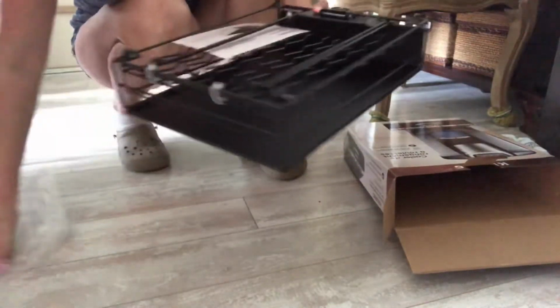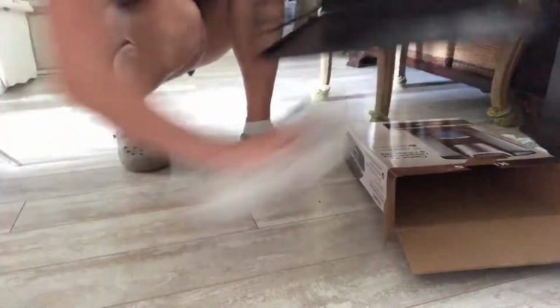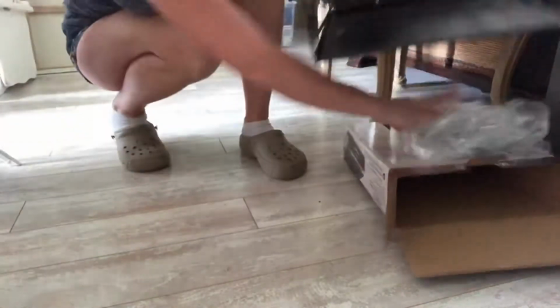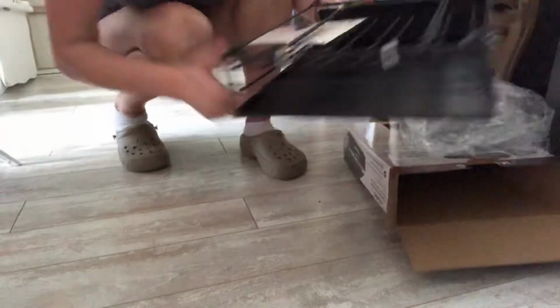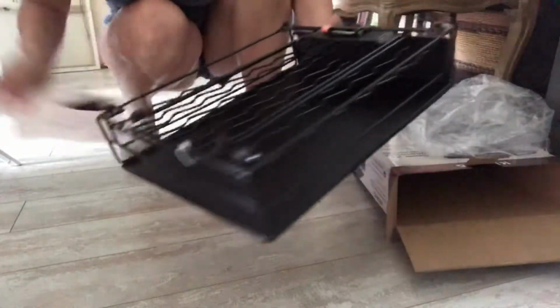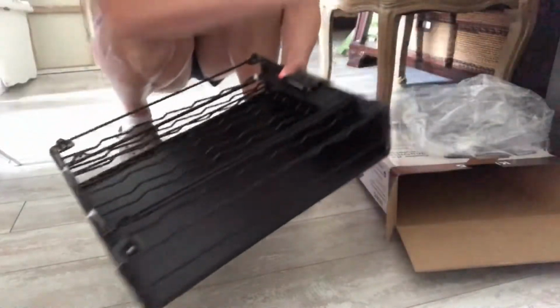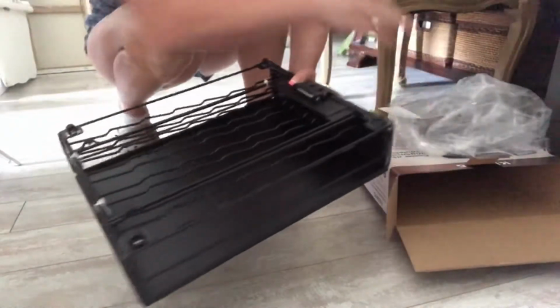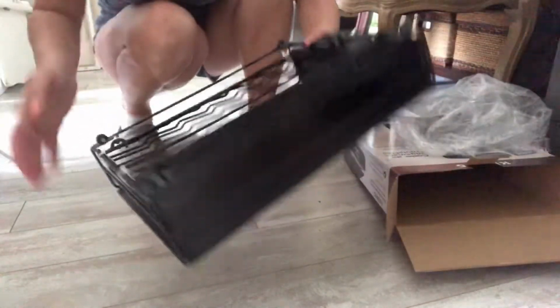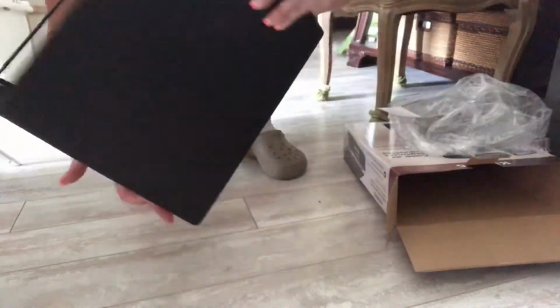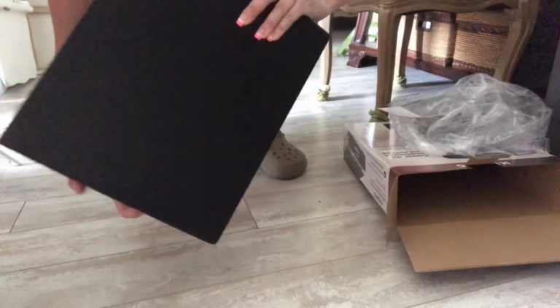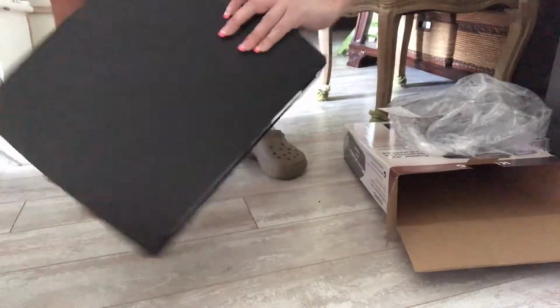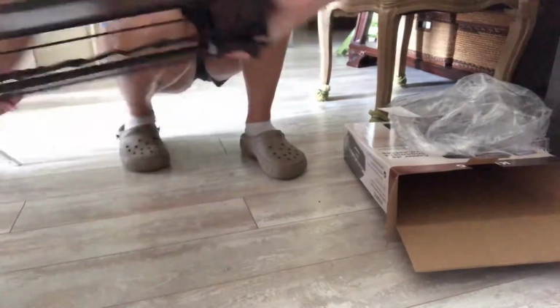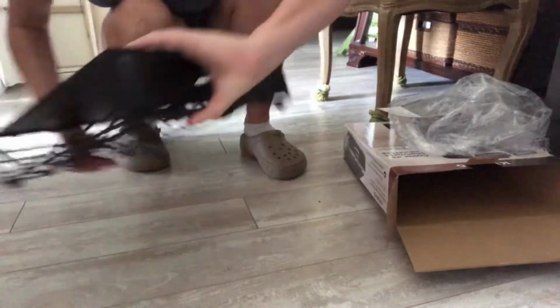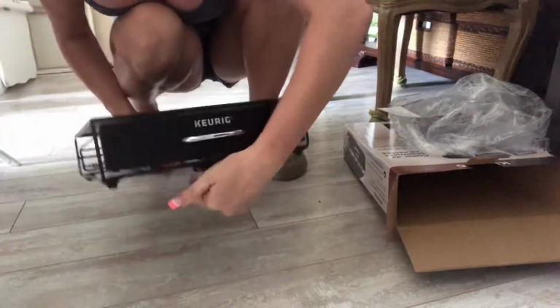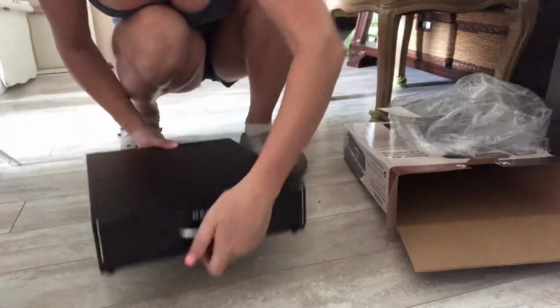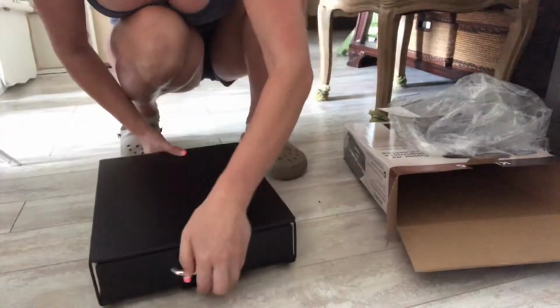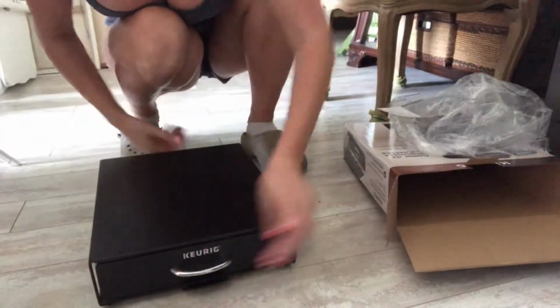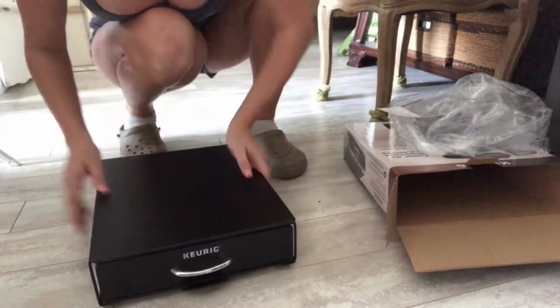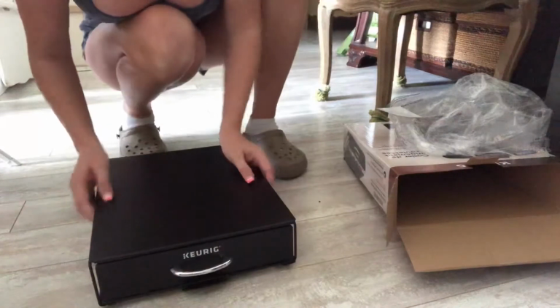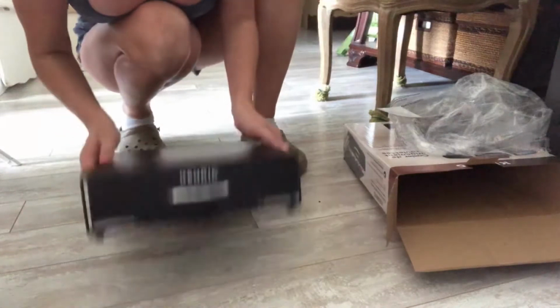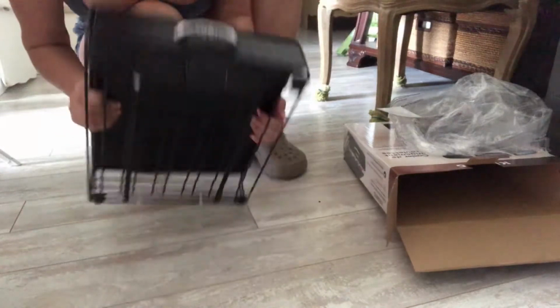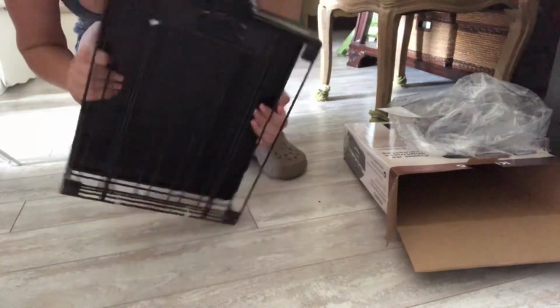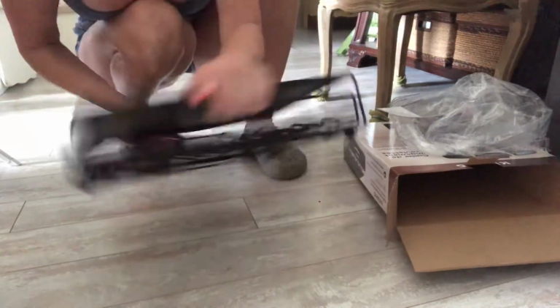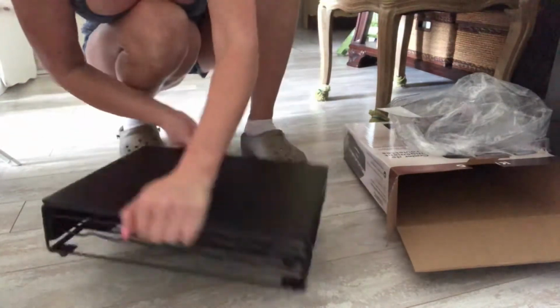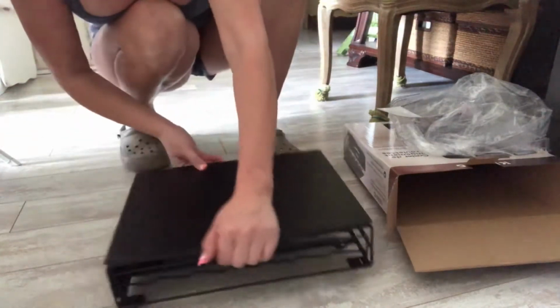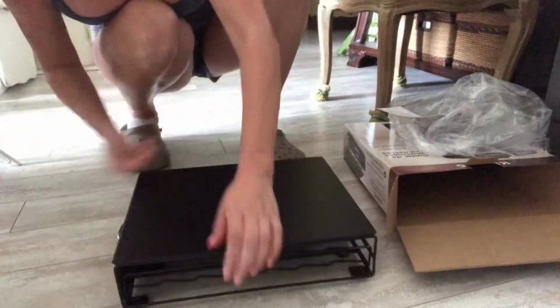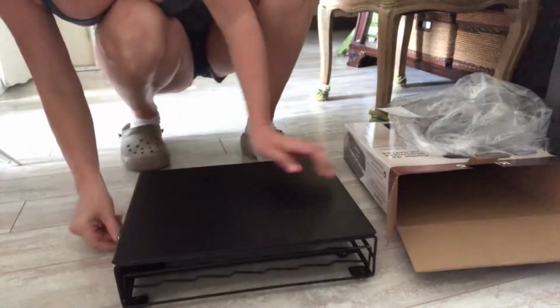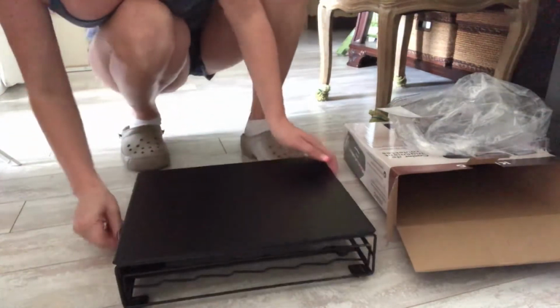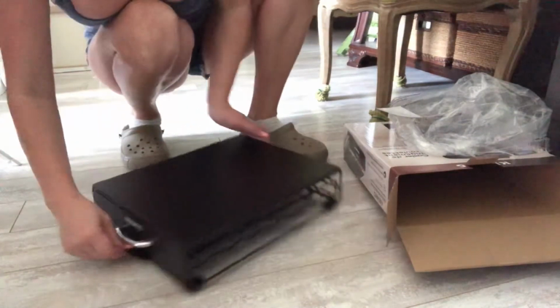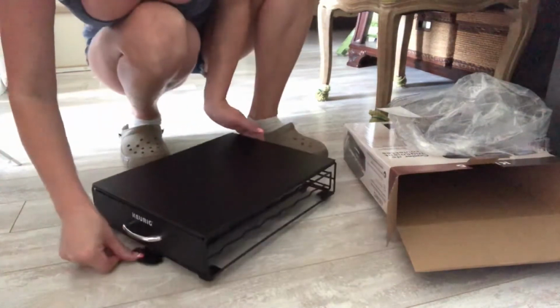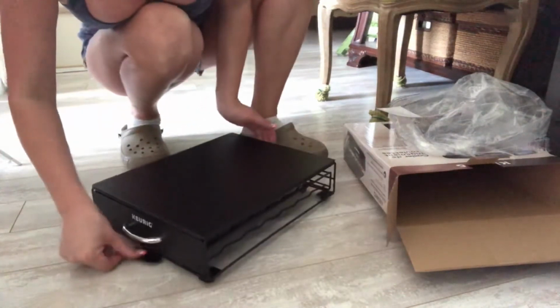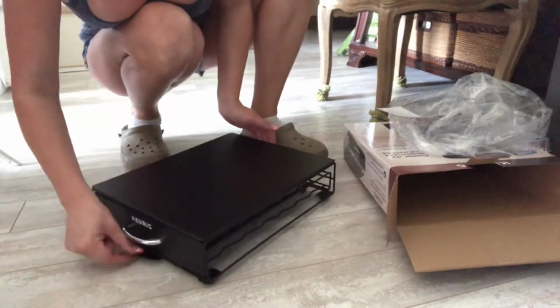I got this at Walmart for 20 bucks. I mean, it doesn't look that bad. I wonder what this is for.